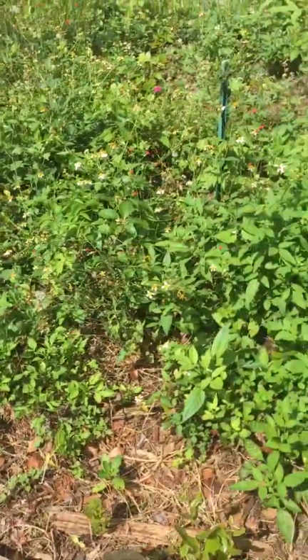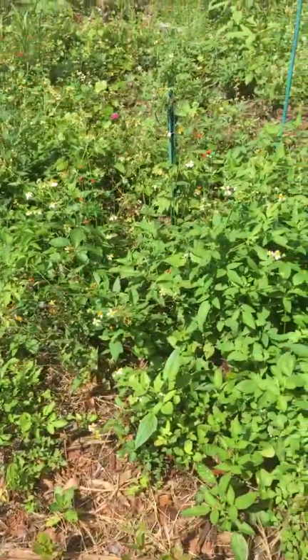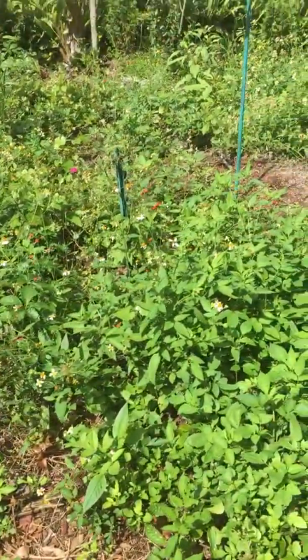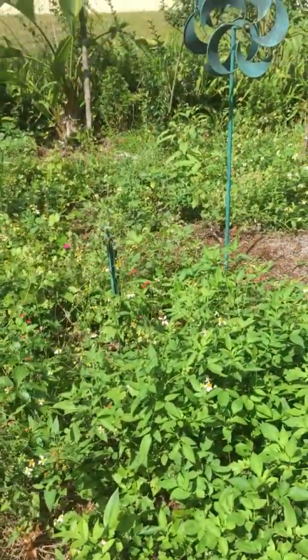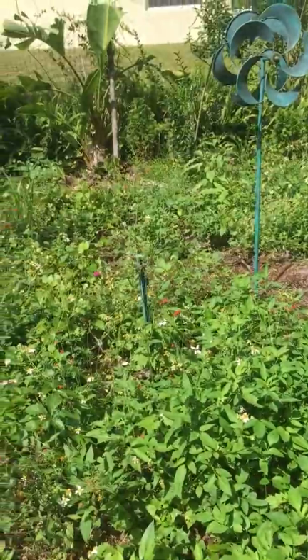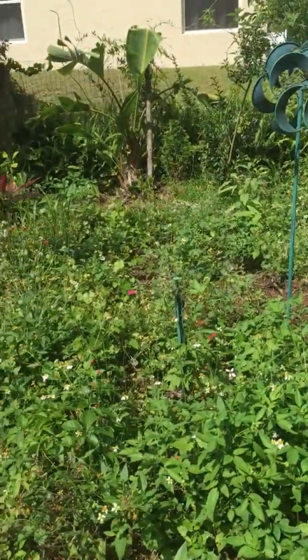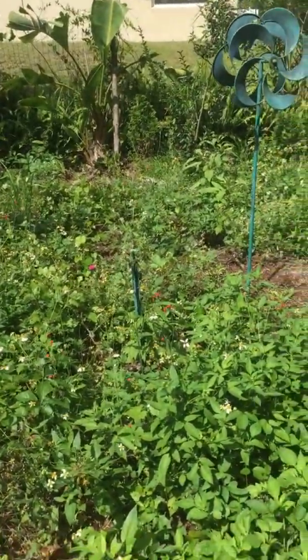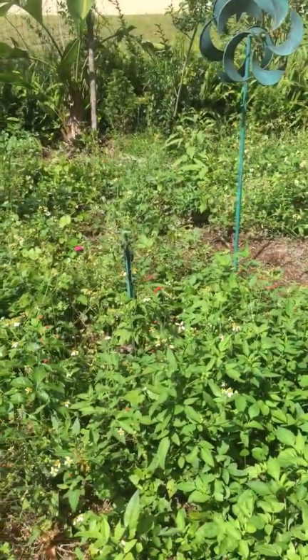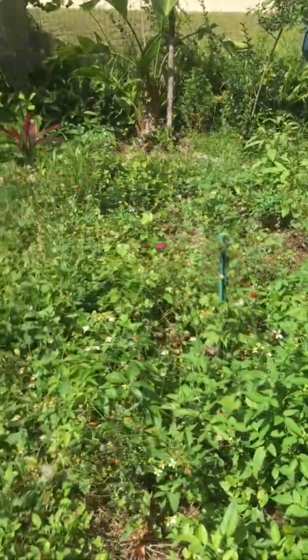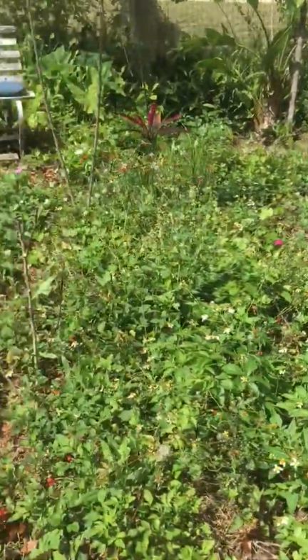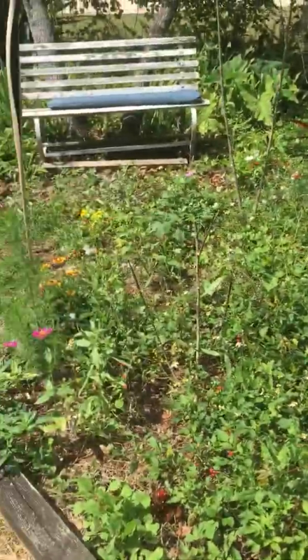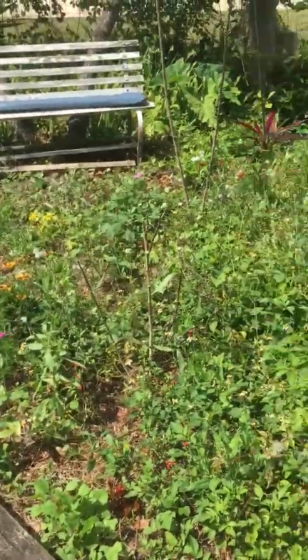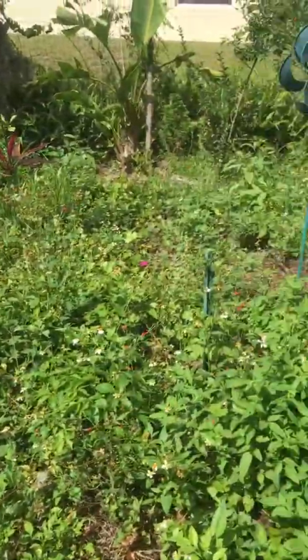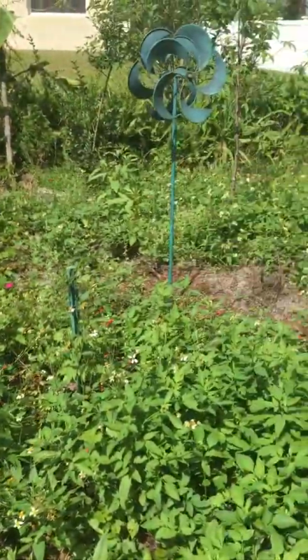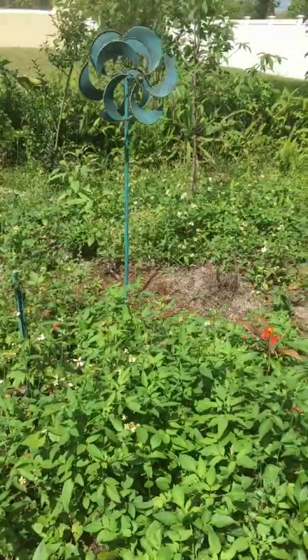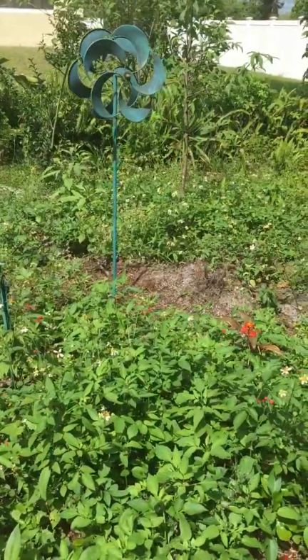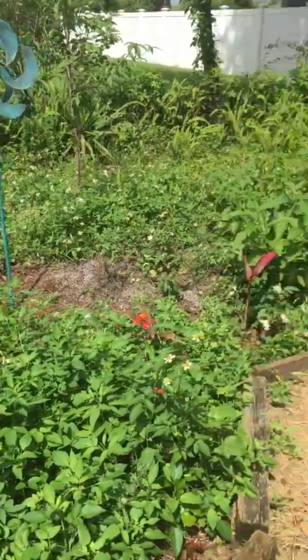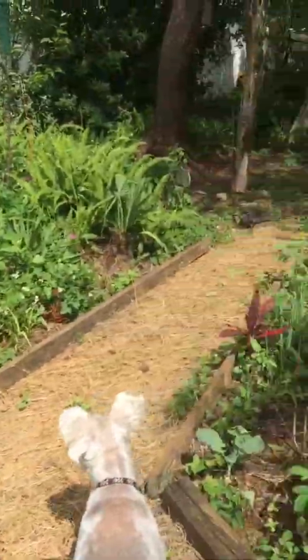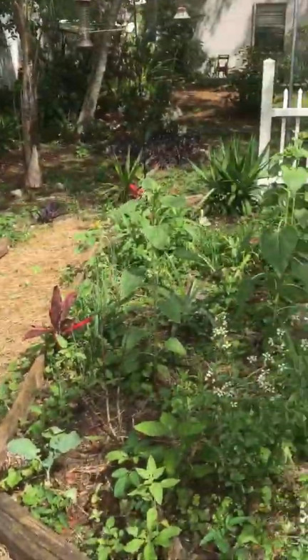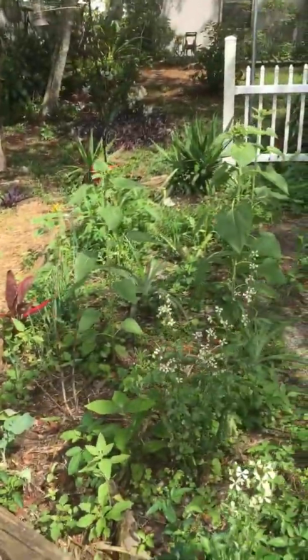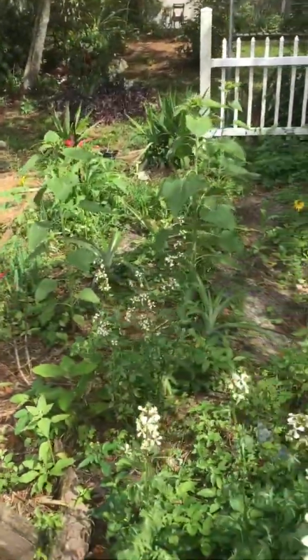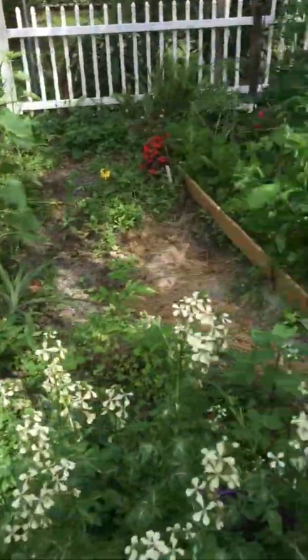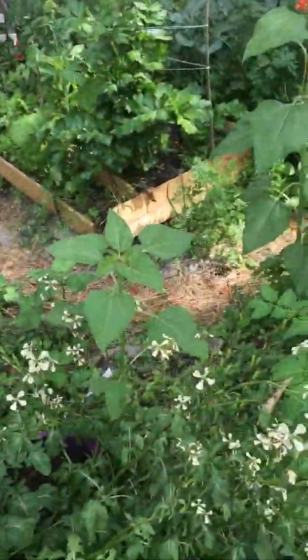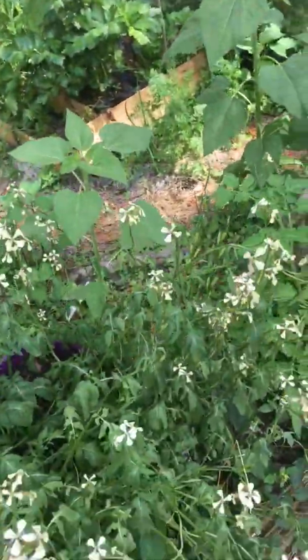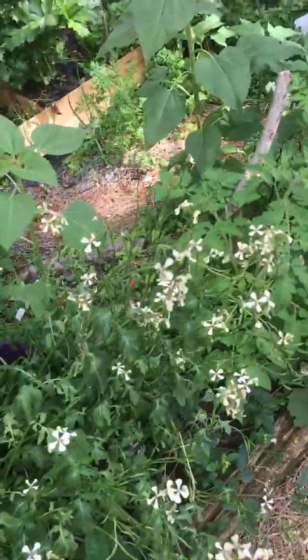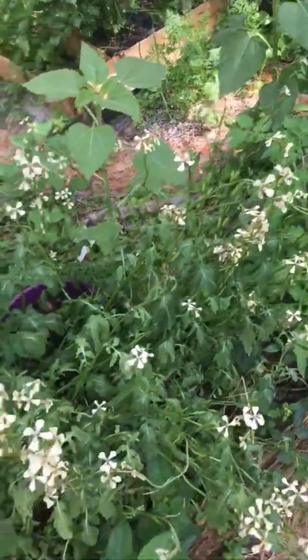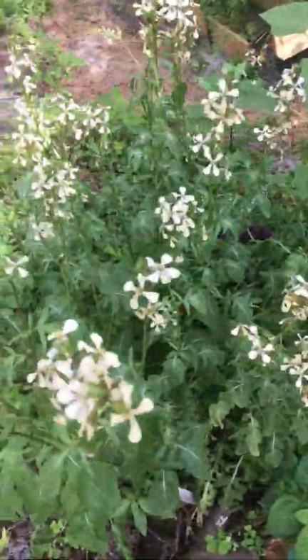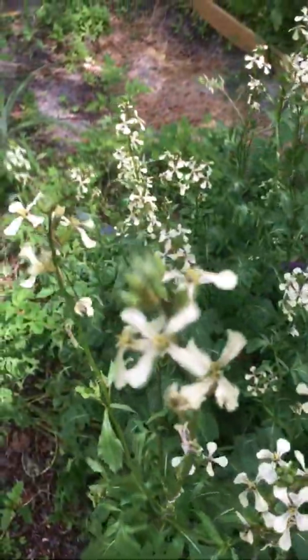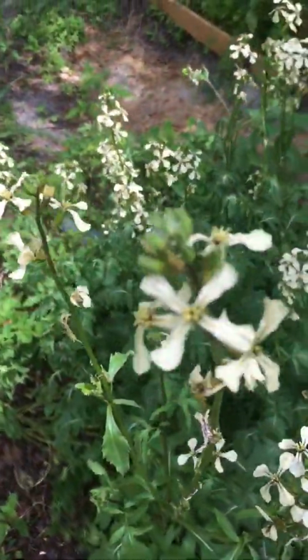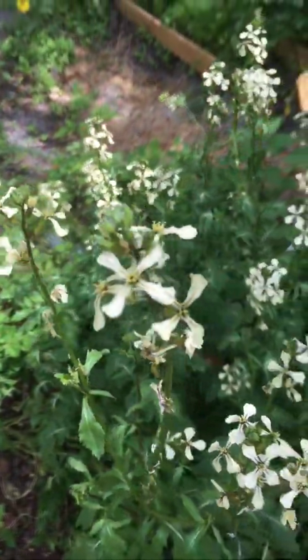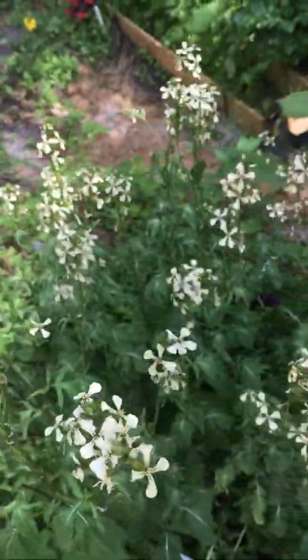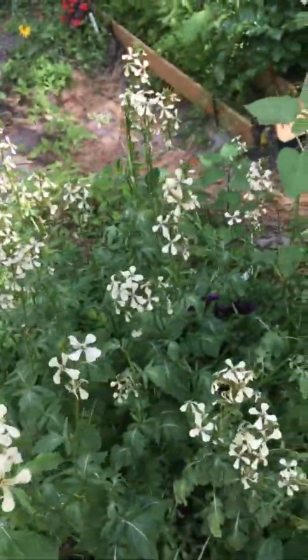It'll take a while for some of the wildflowers to pop, and some of the flowers I actually planted in here — I have to get a whole bunch more. These I just leave for the benefit of the bees.